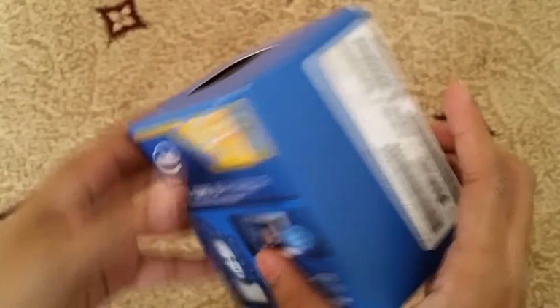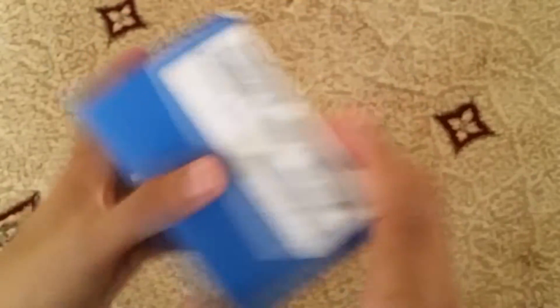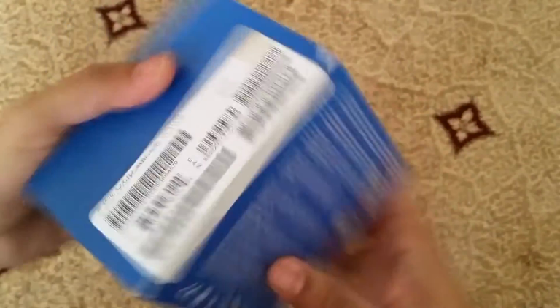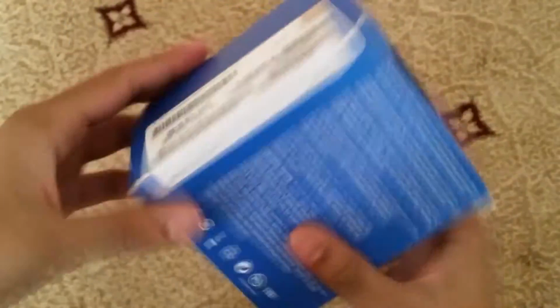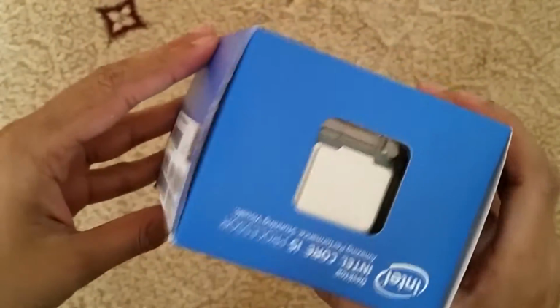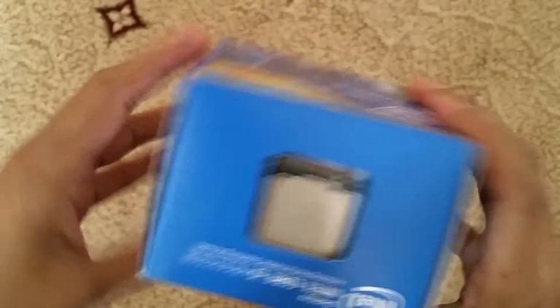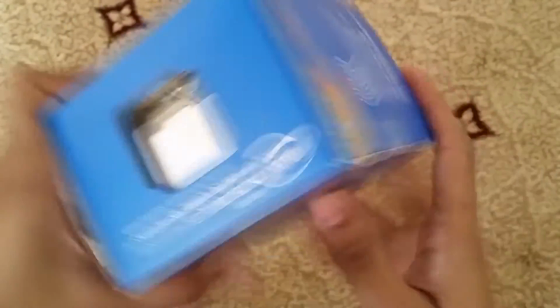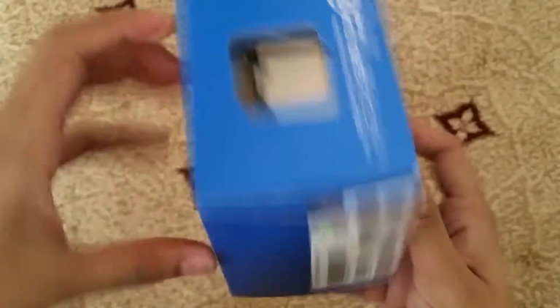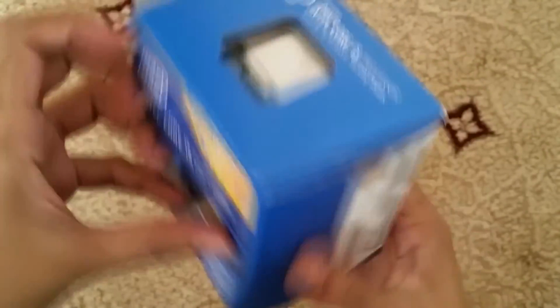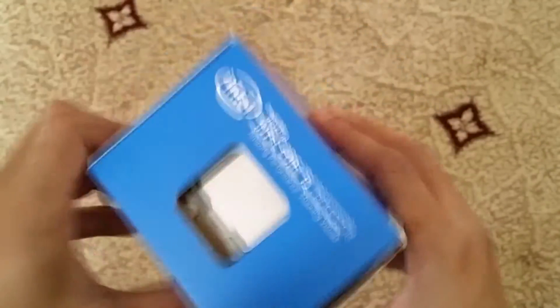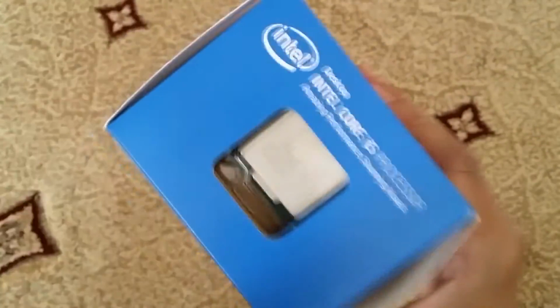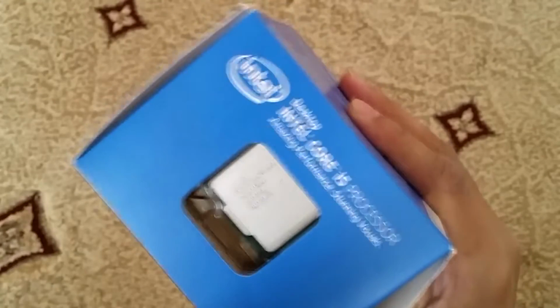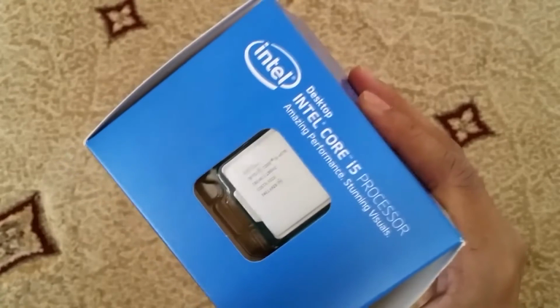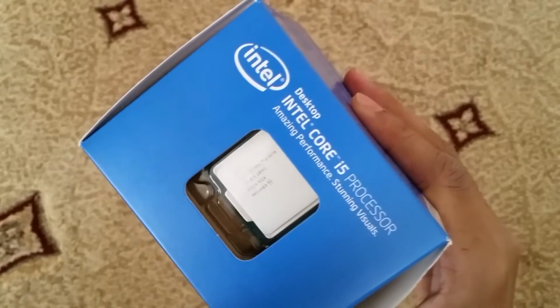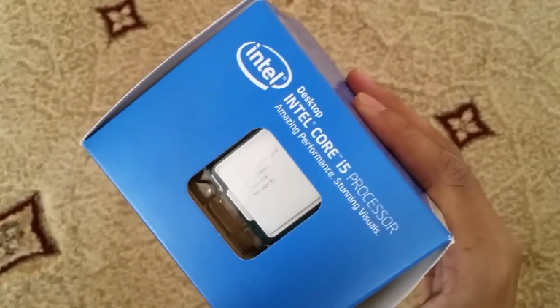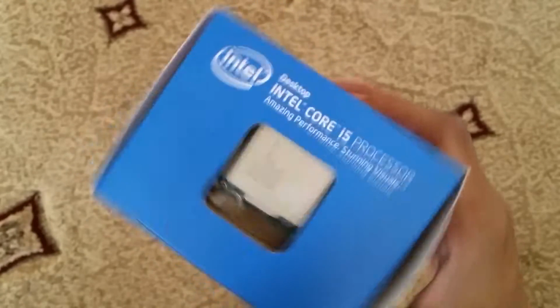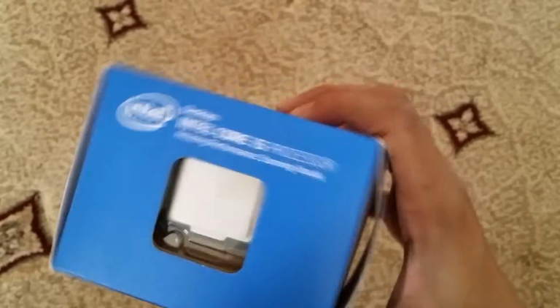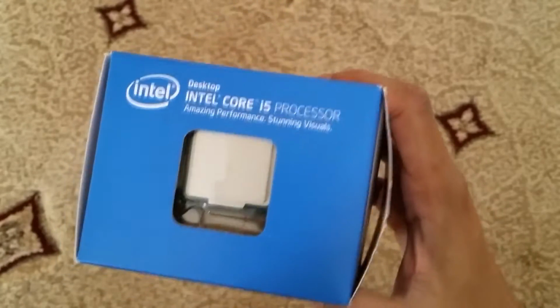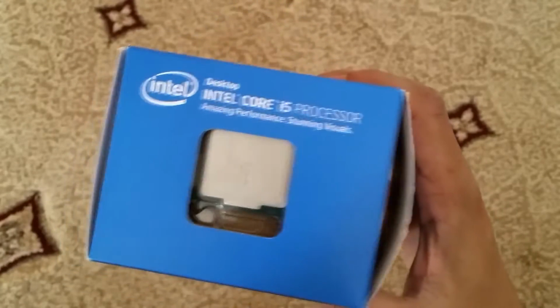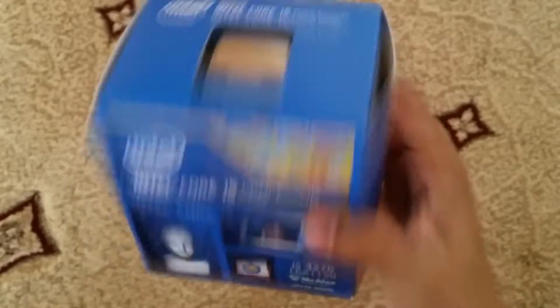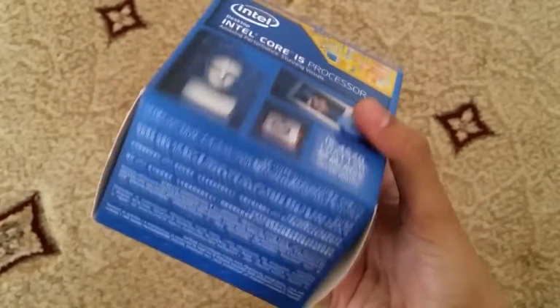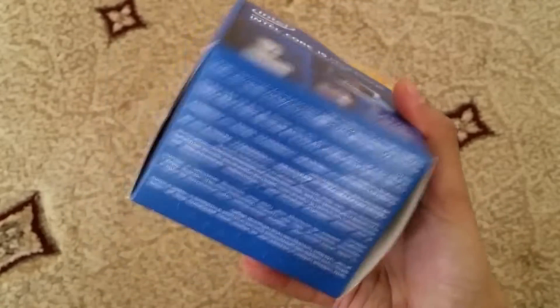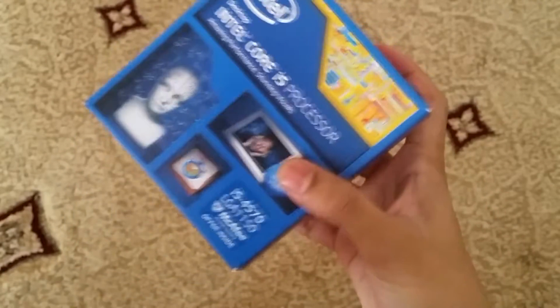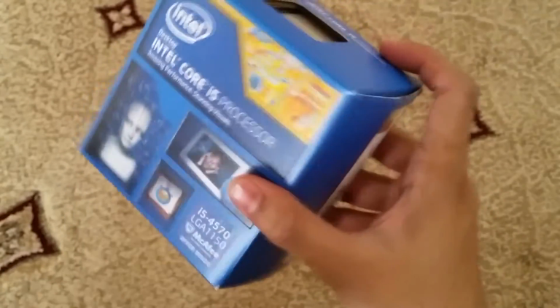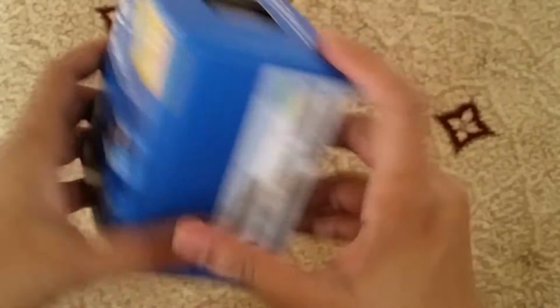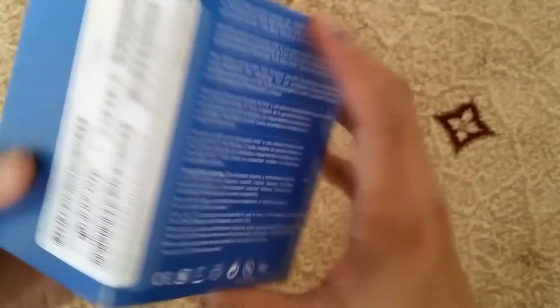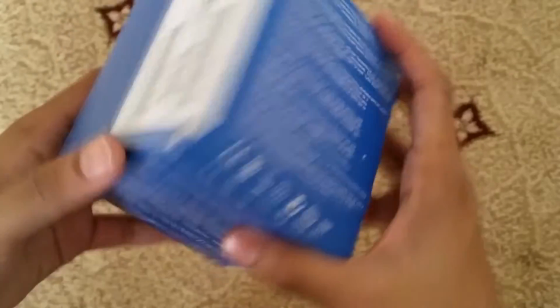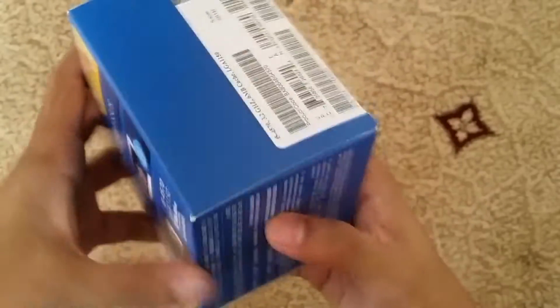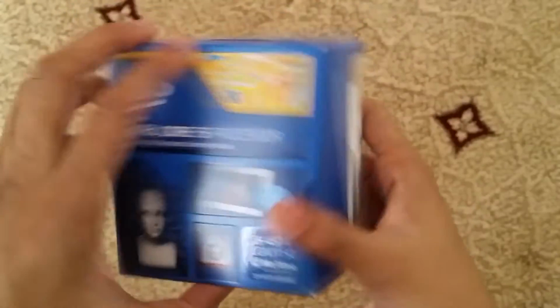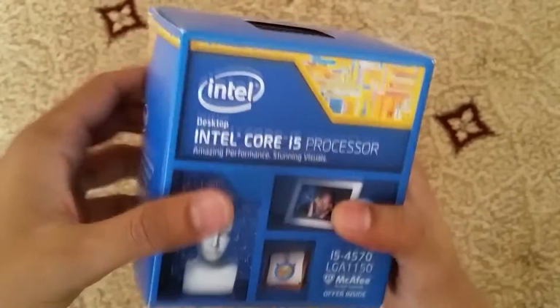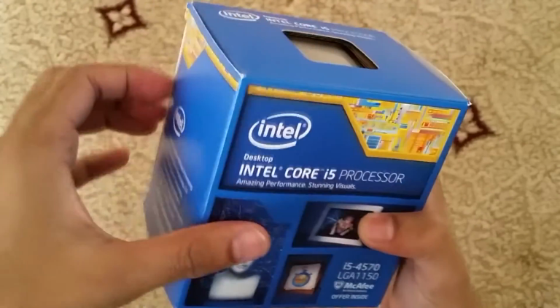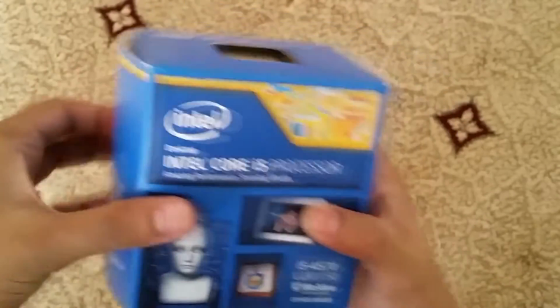At the top you can get a little glimpse of the processor — it will sit nicely on a motherboard. So I'll just try and open this.